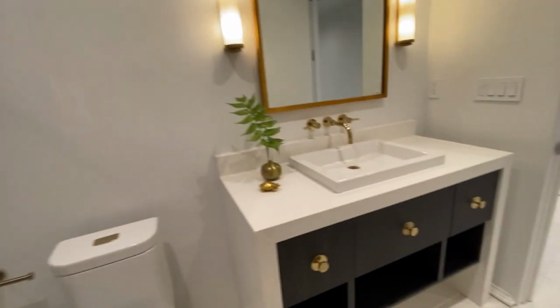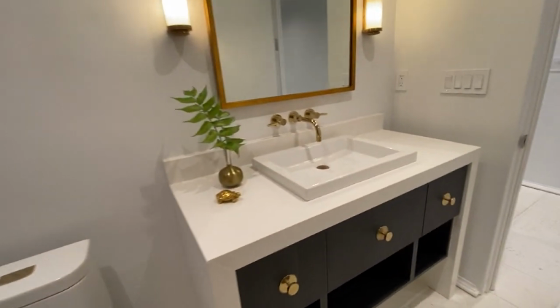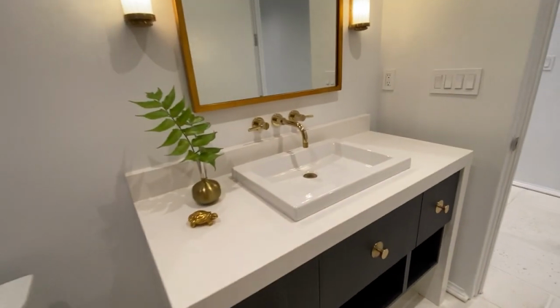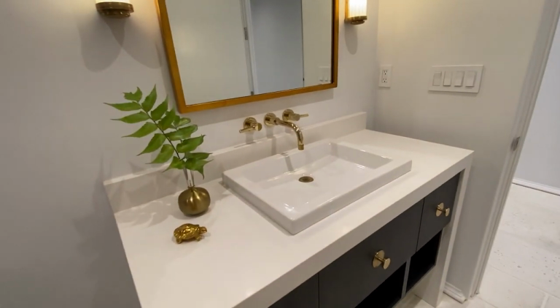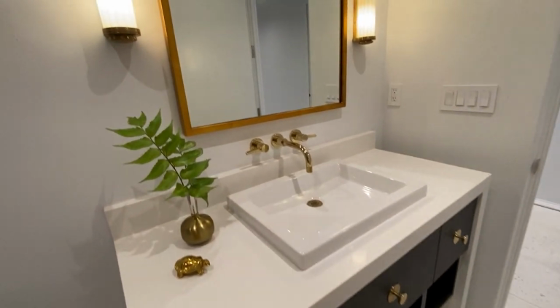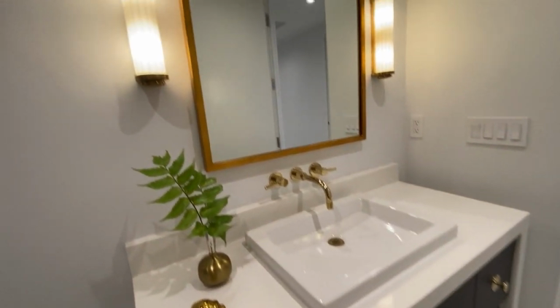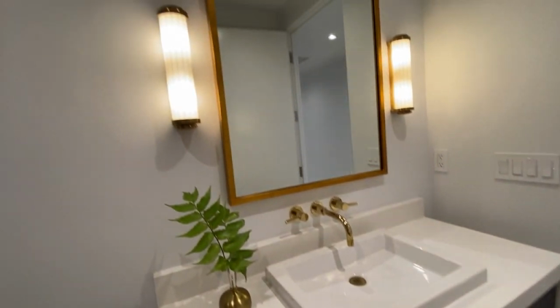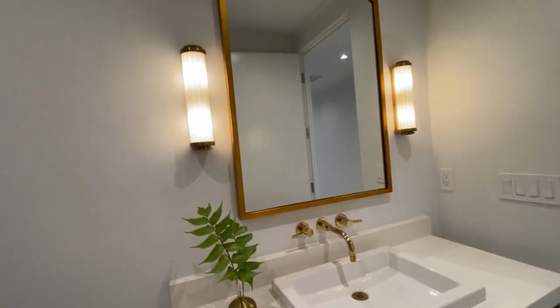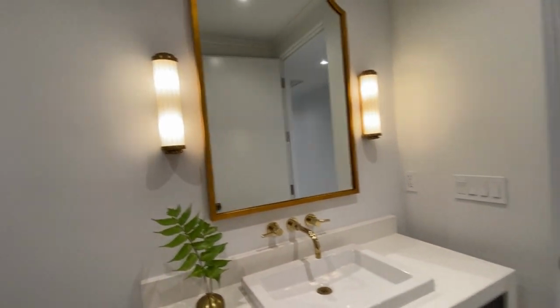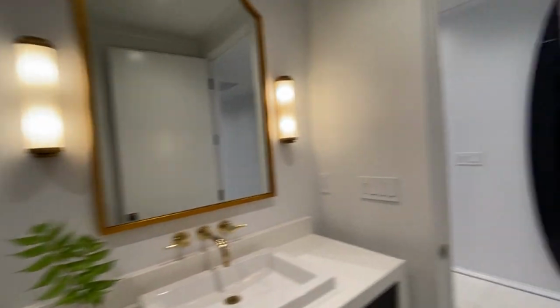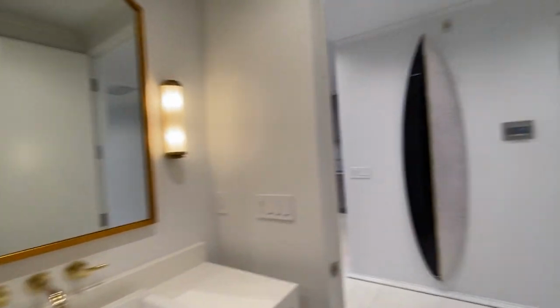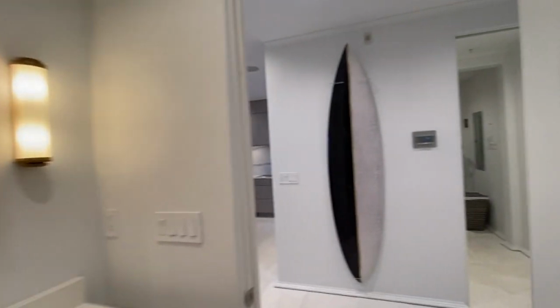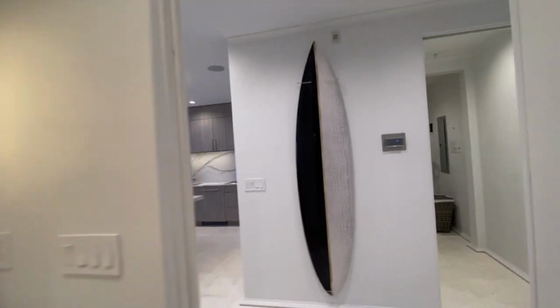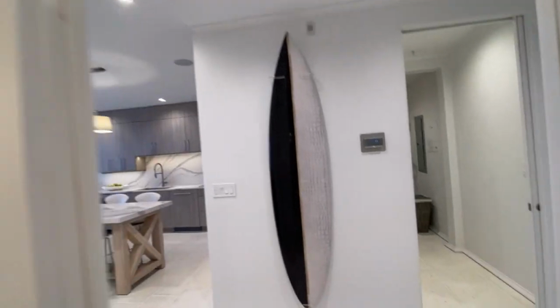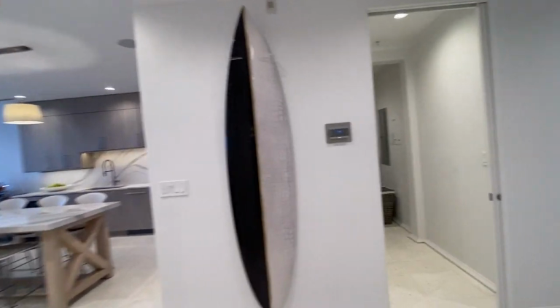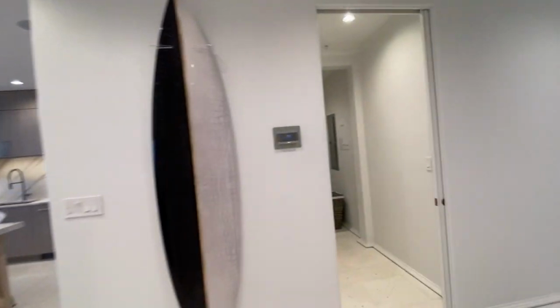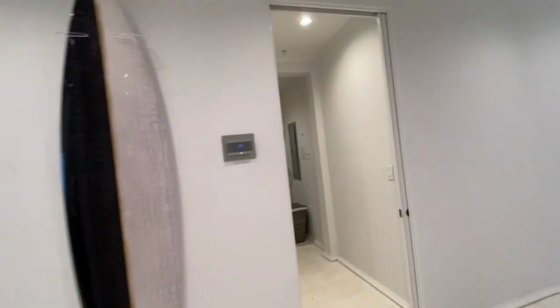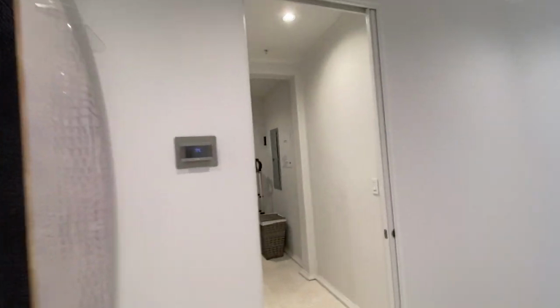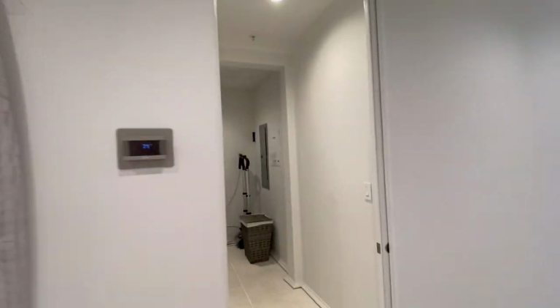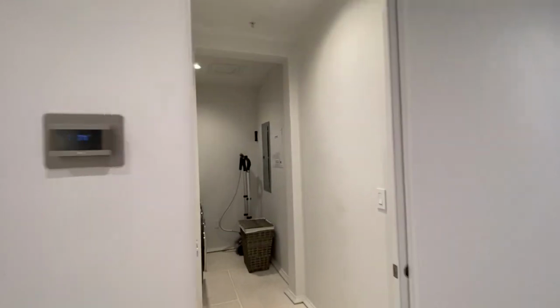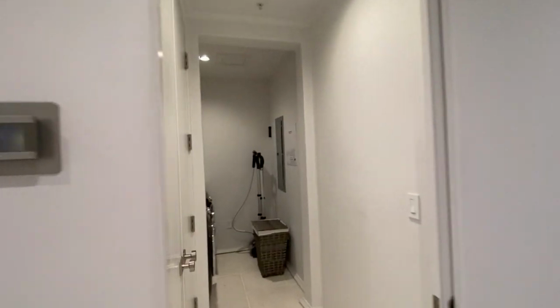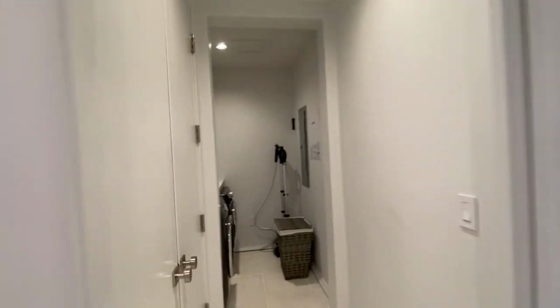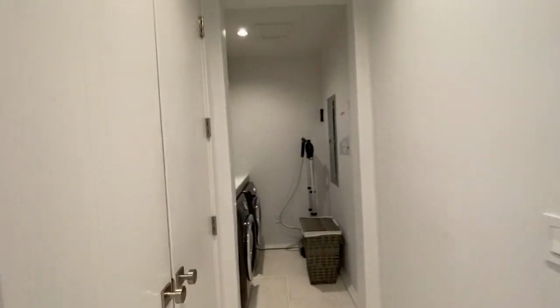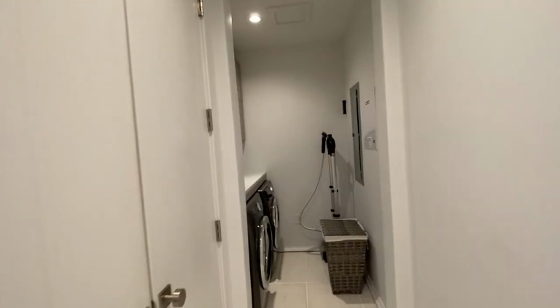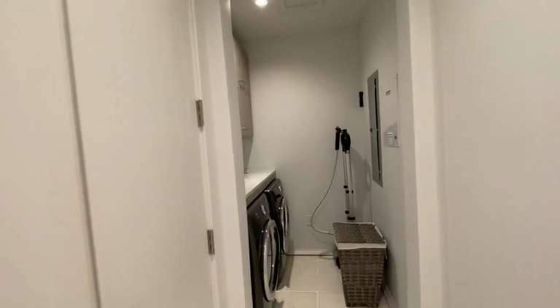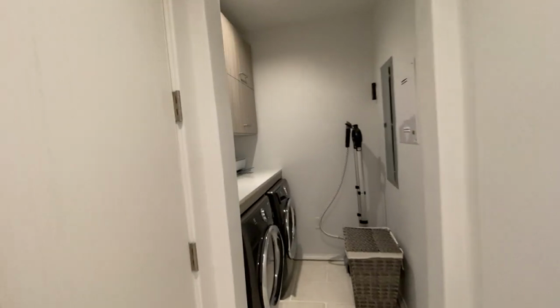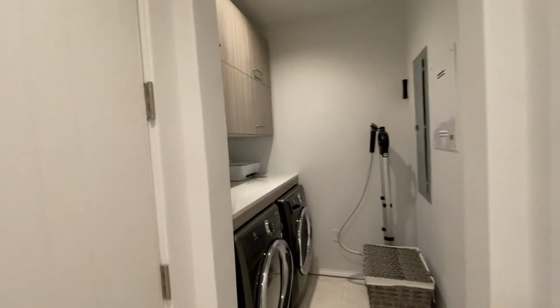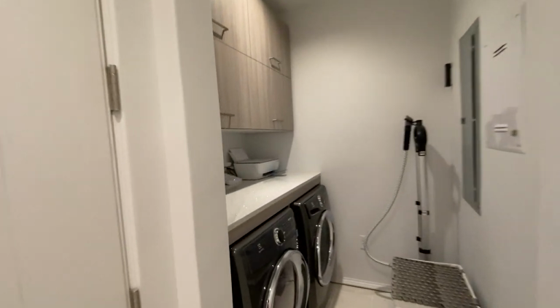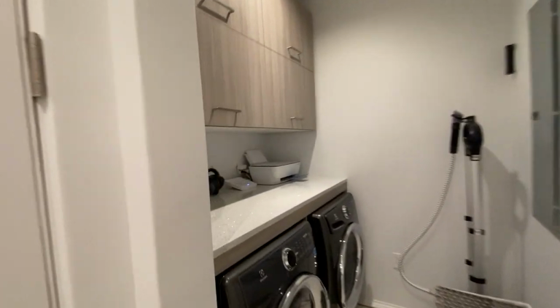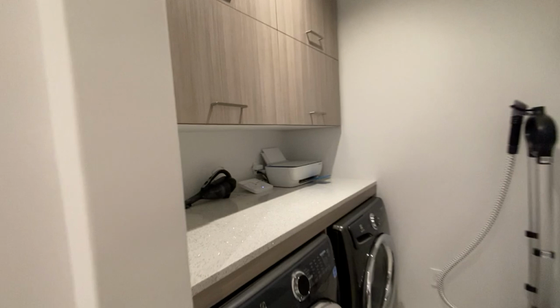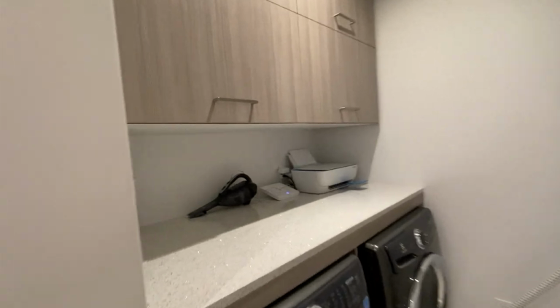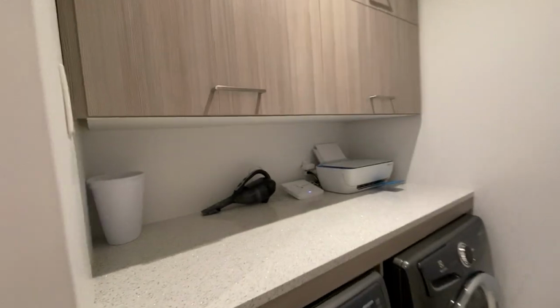Gorgeous vanity here in the guest bath. We've also got the laundry room with pretty counters.